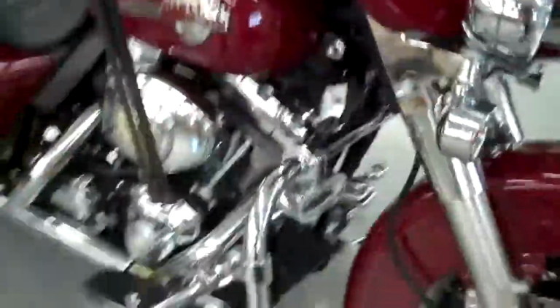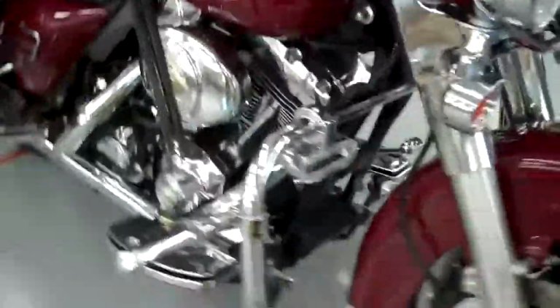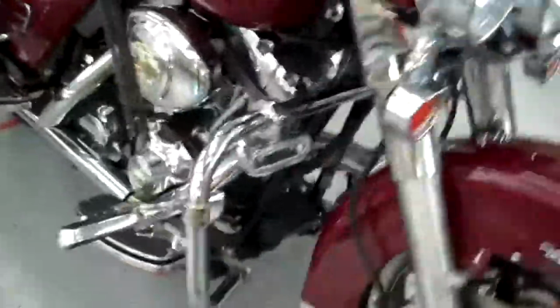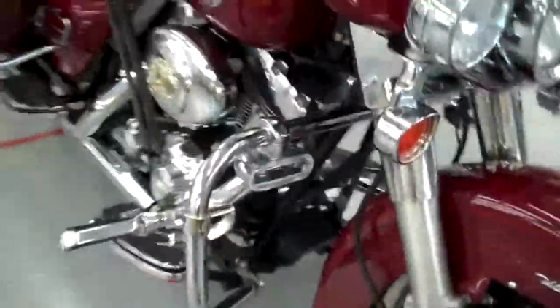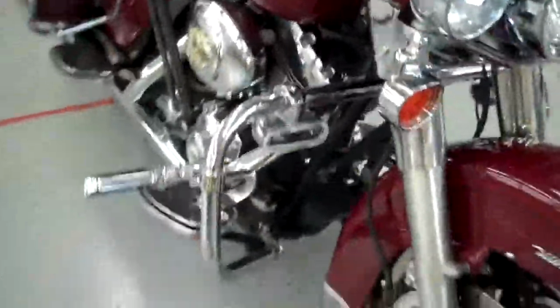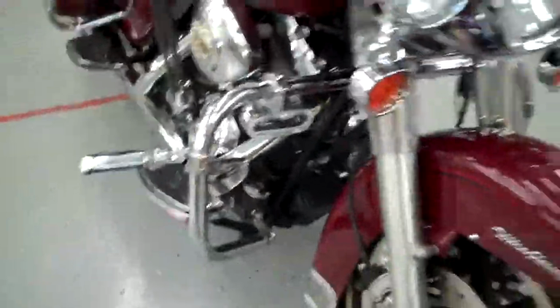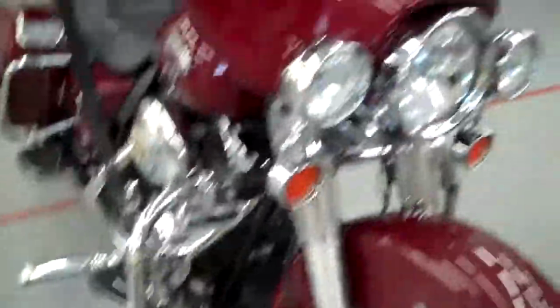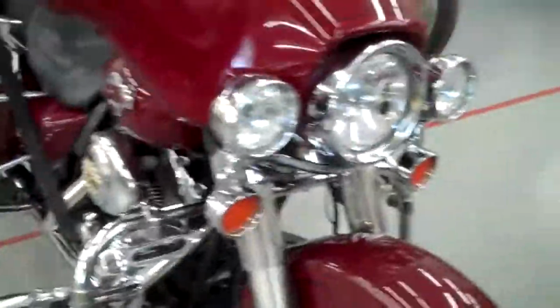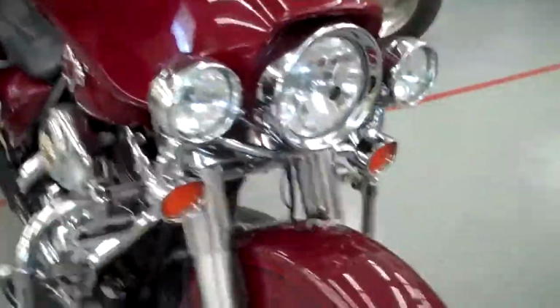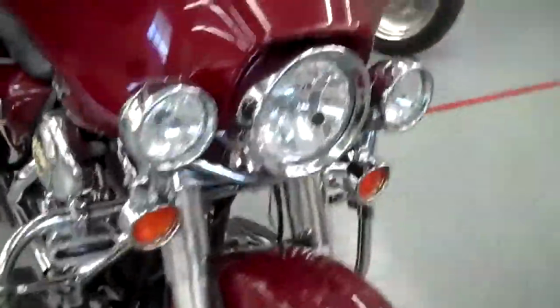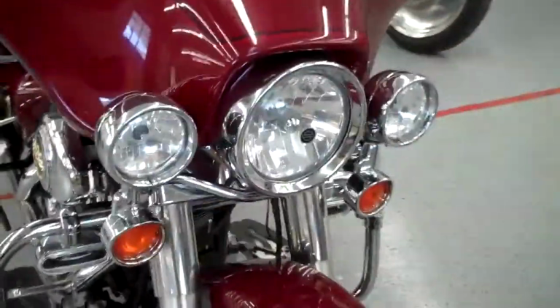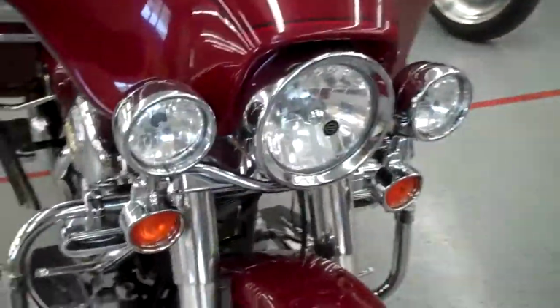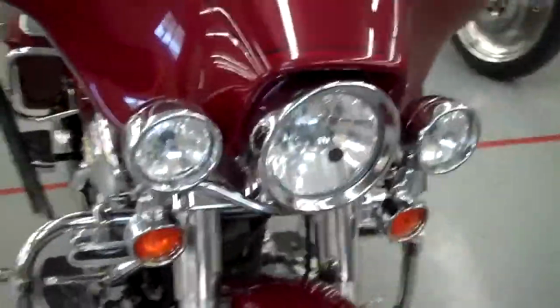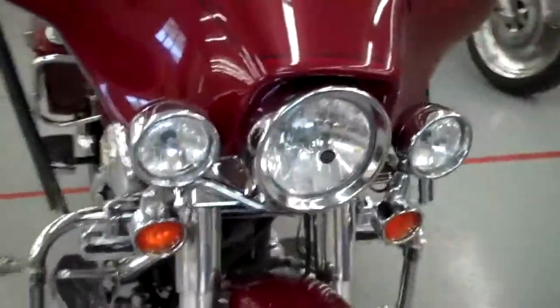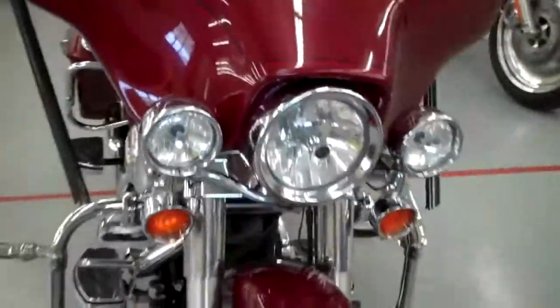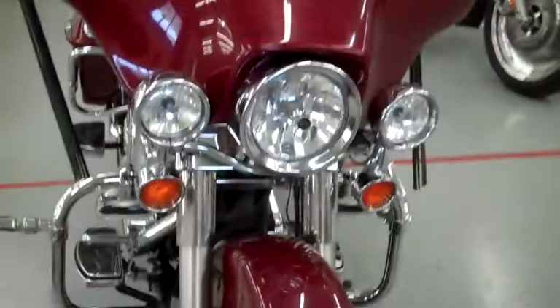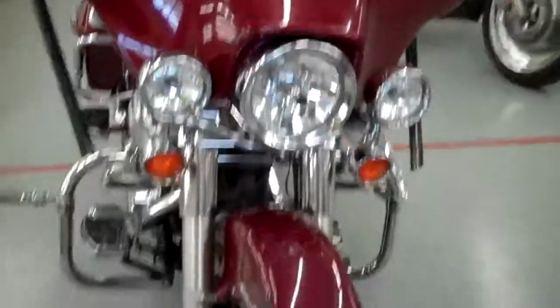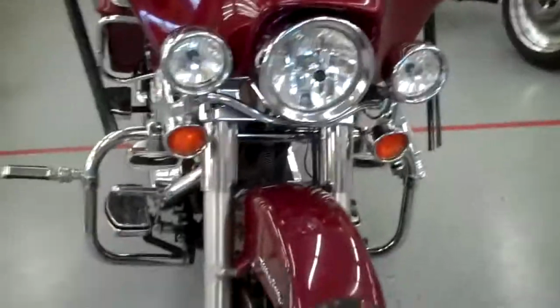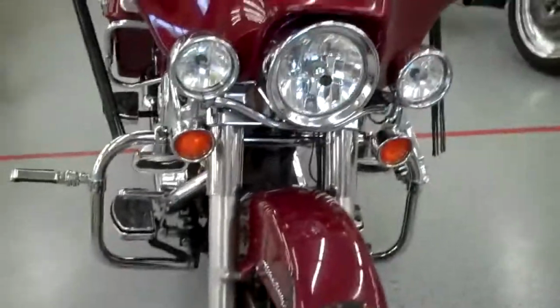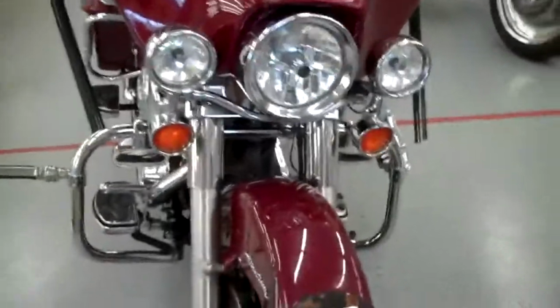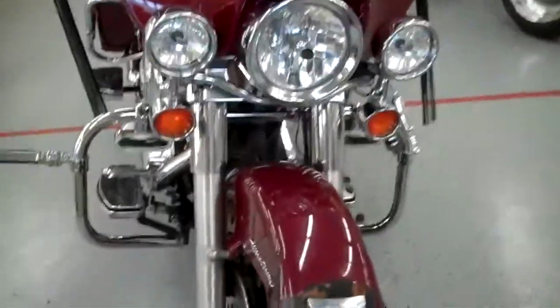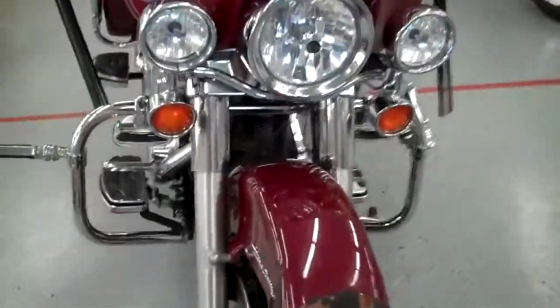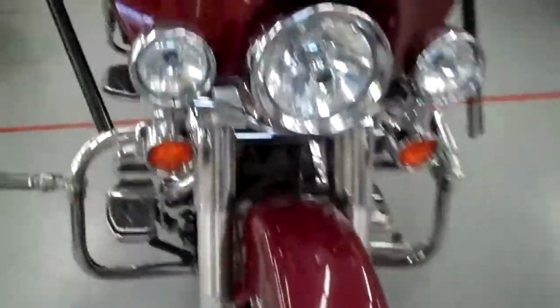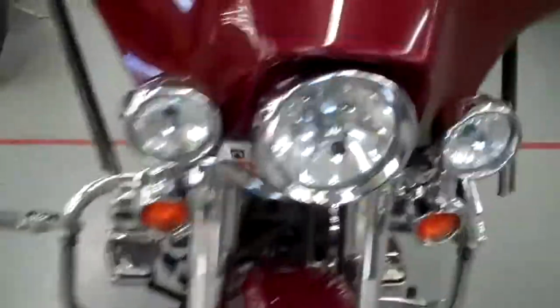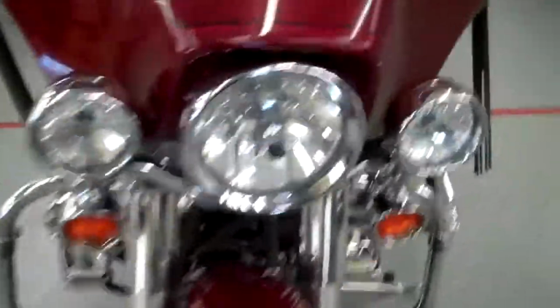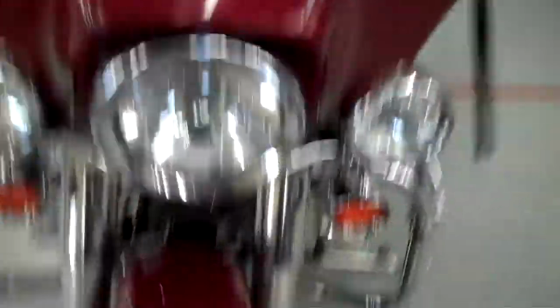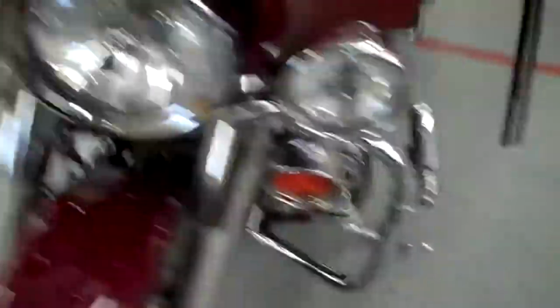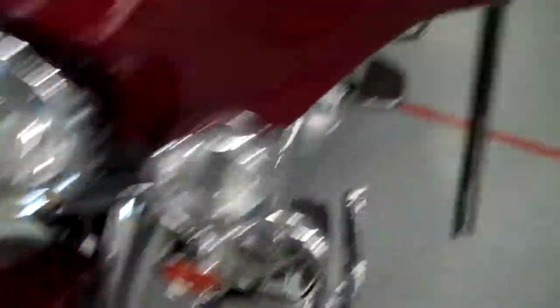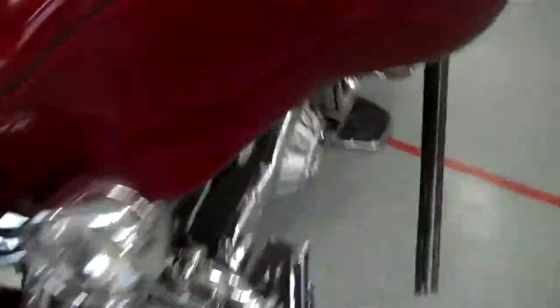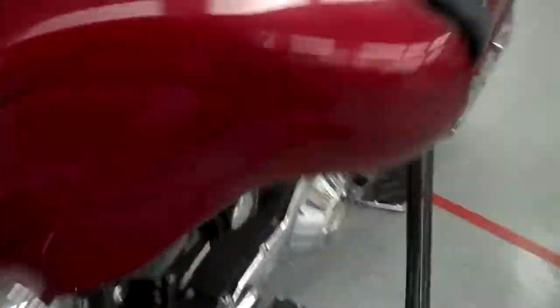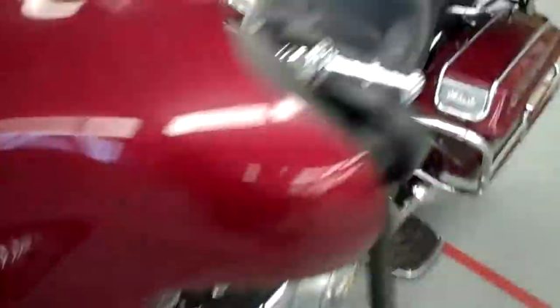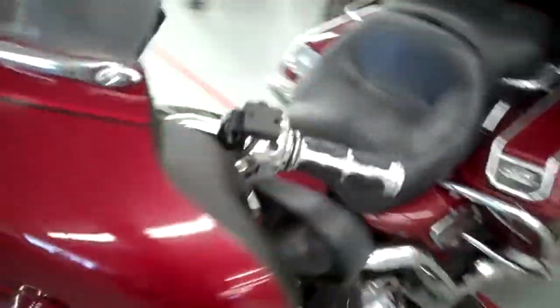Includes the driving lights up front. Of course you got the good lights set up with the Ultra Classic, nice big fairing to keep the wind off of you. Crash bars and all kinds of goodies.